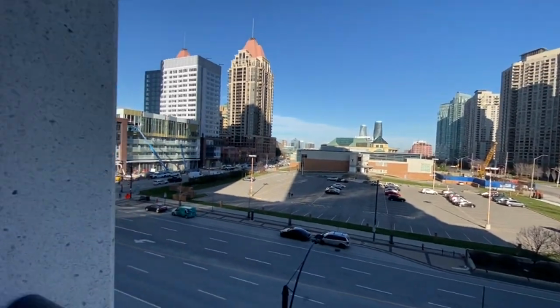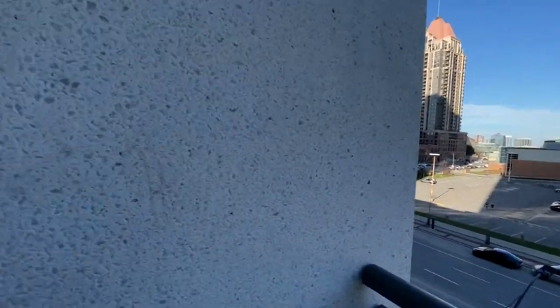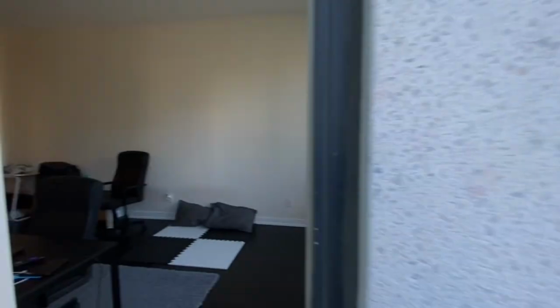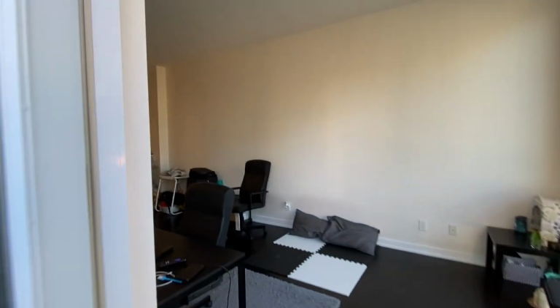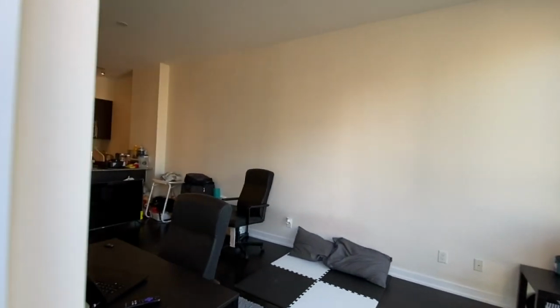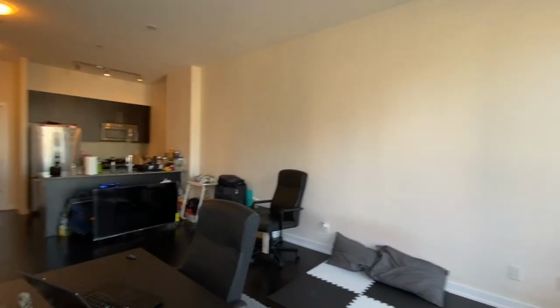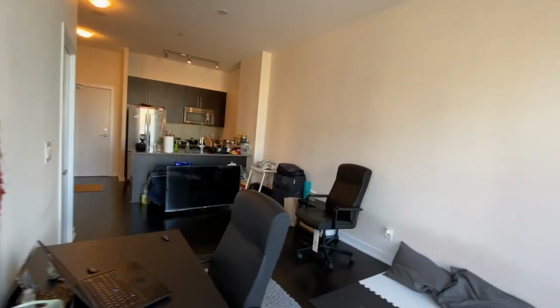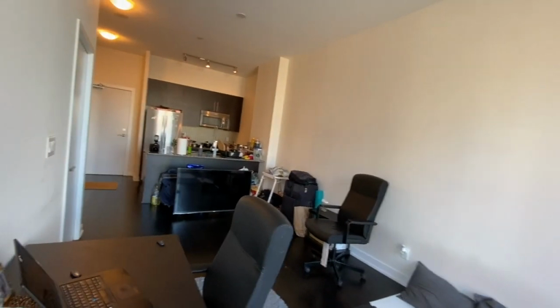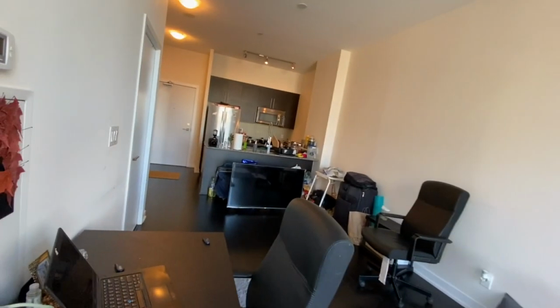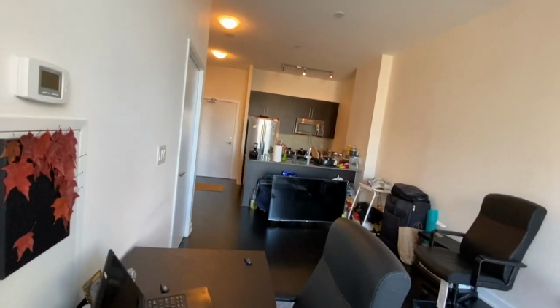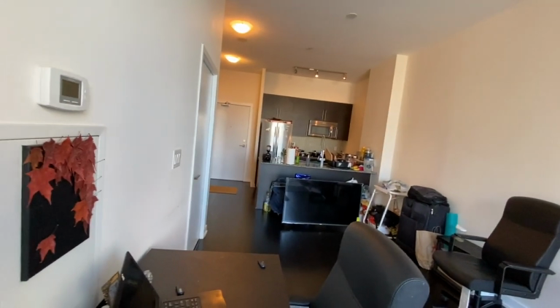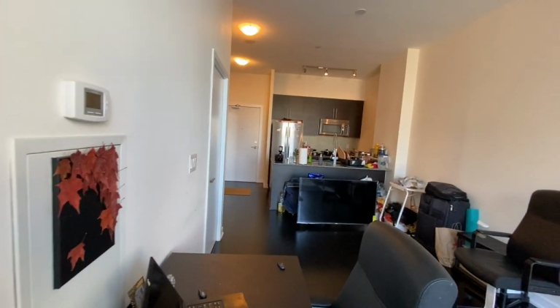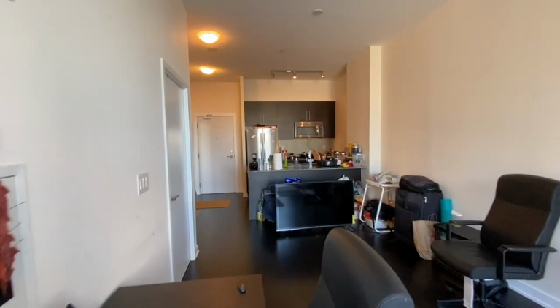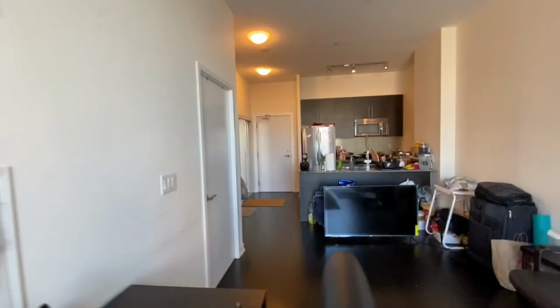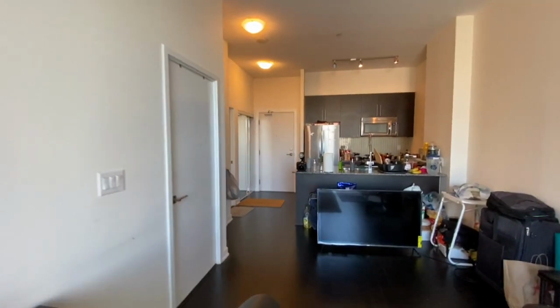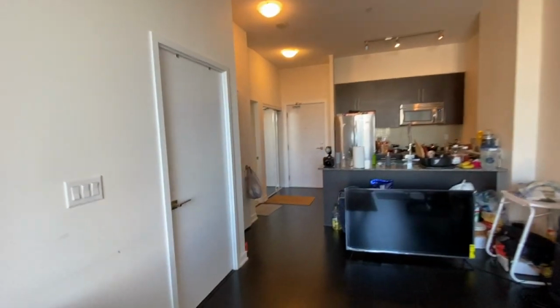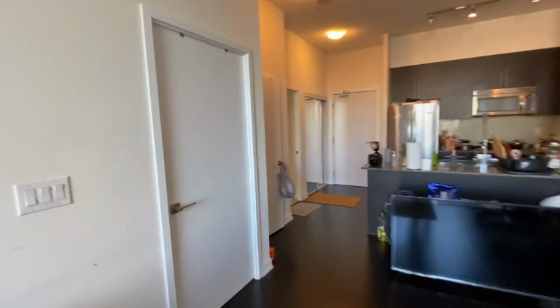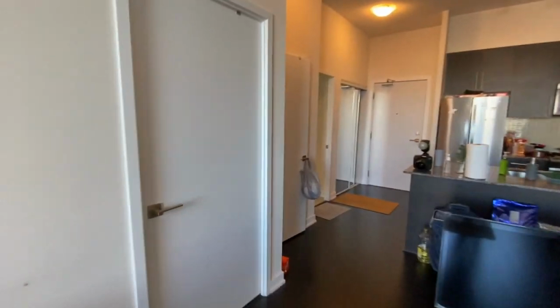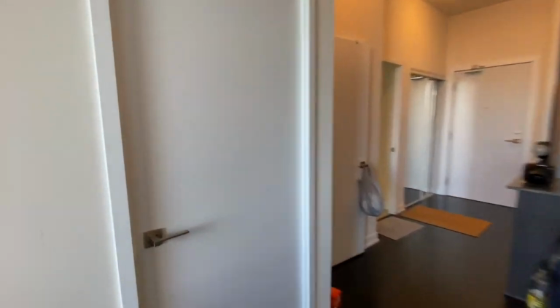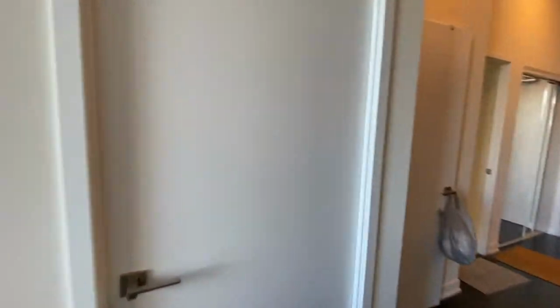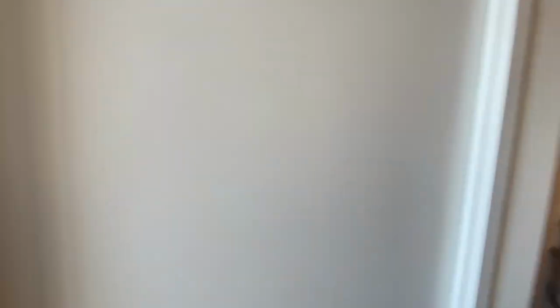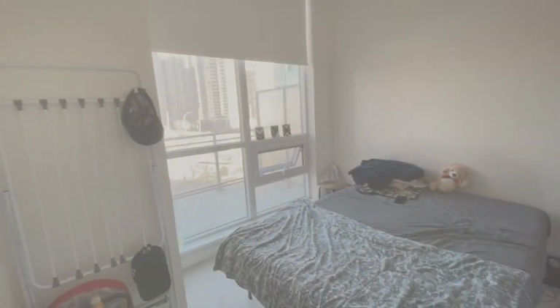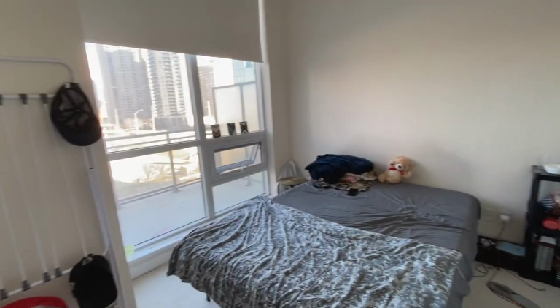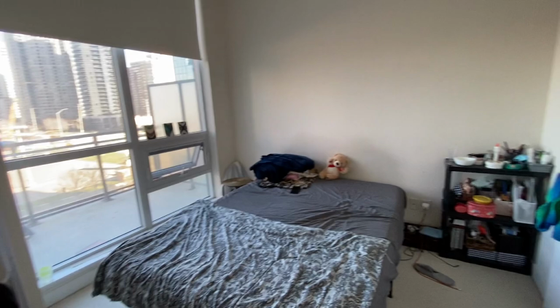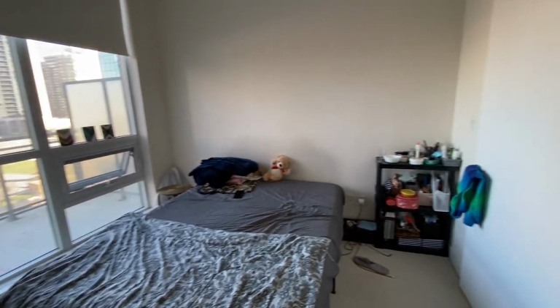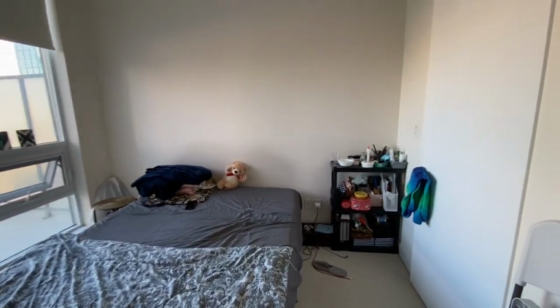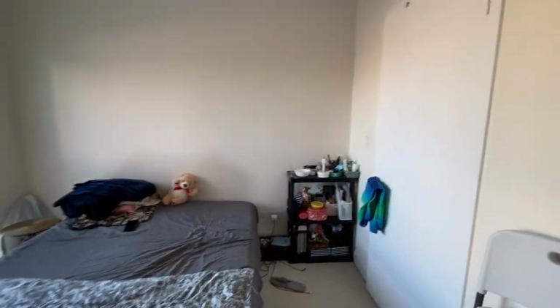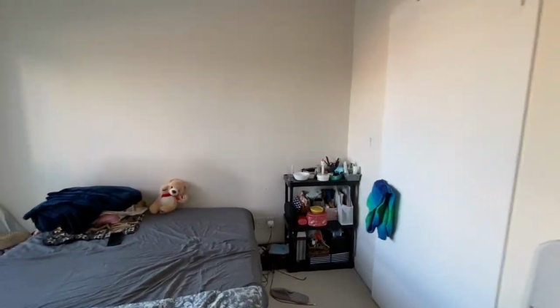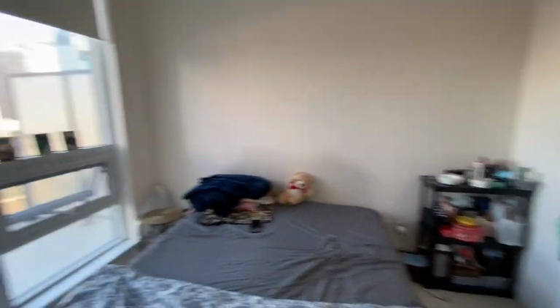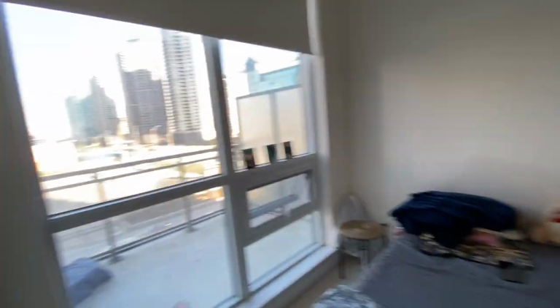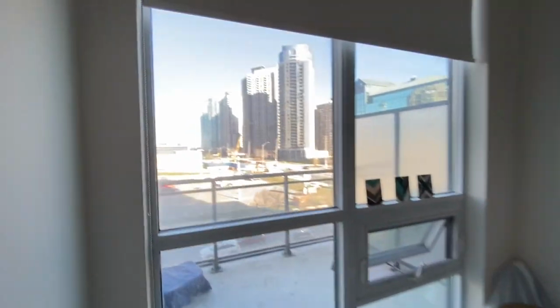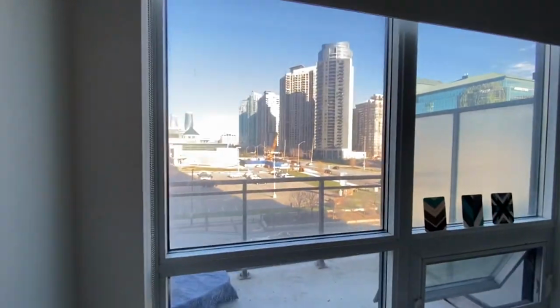Now let's go and check out the bedroom. And here's the bedroom with a closet. And that's the view.